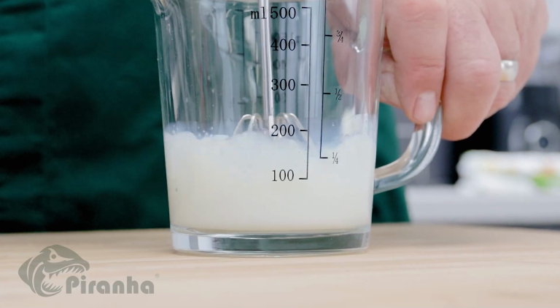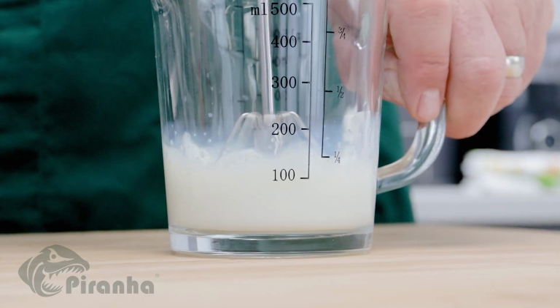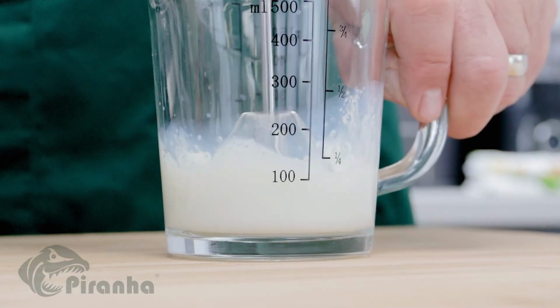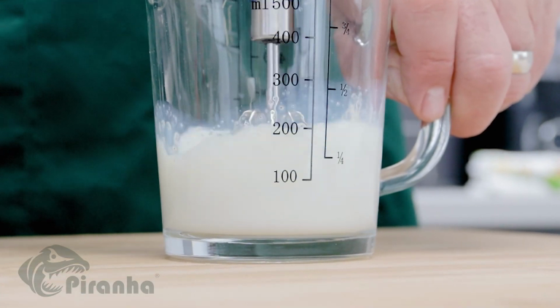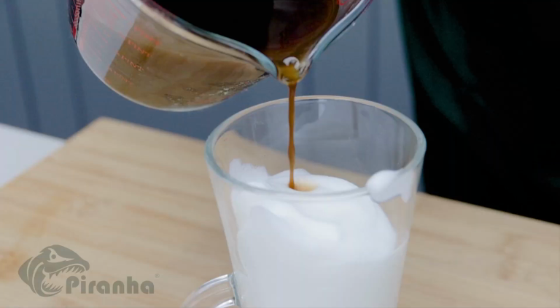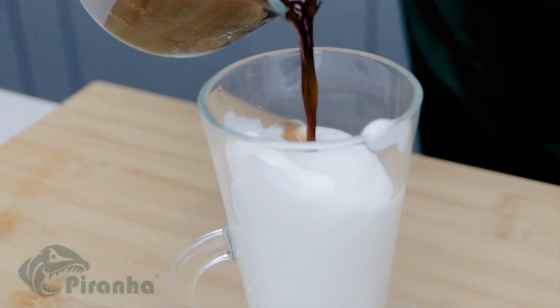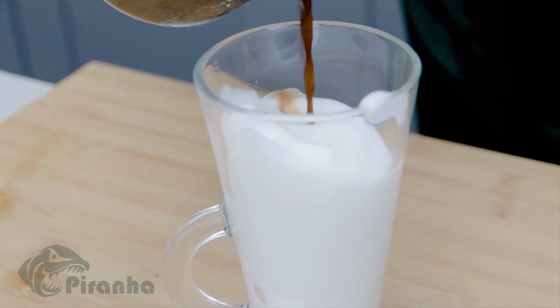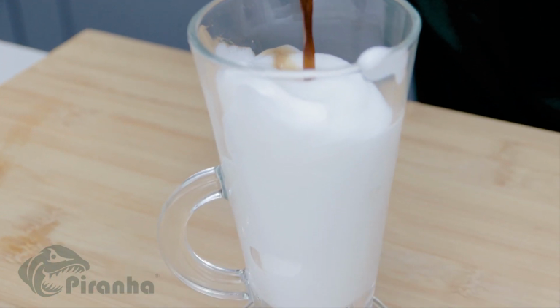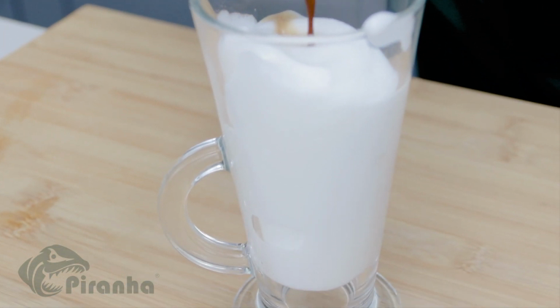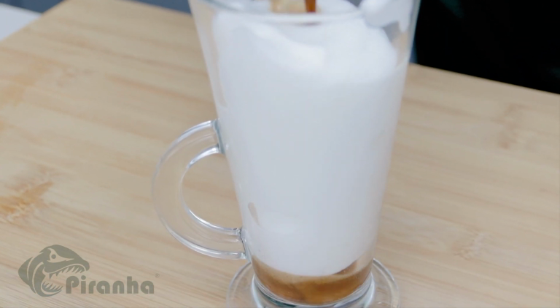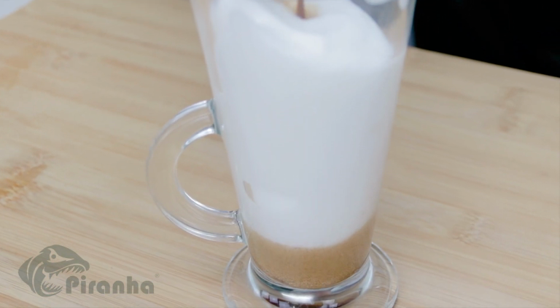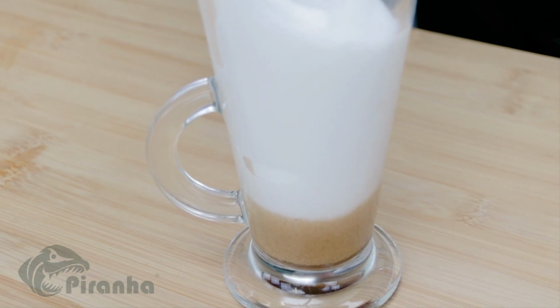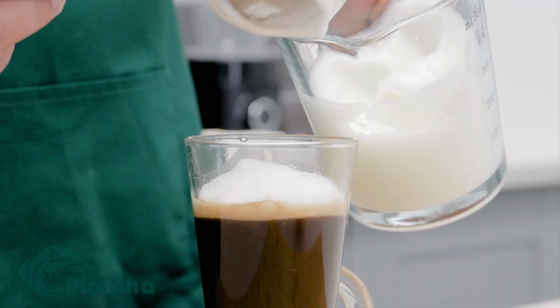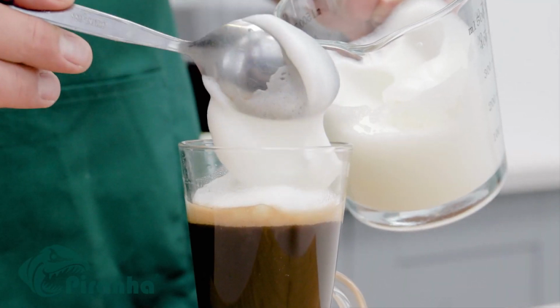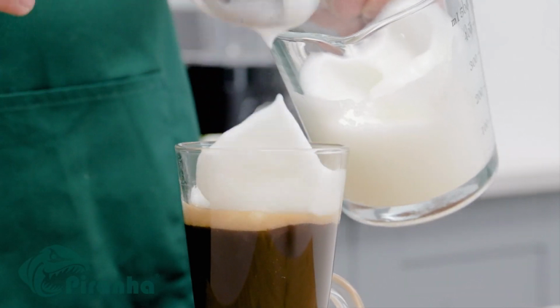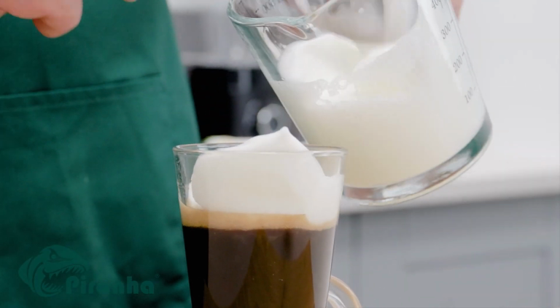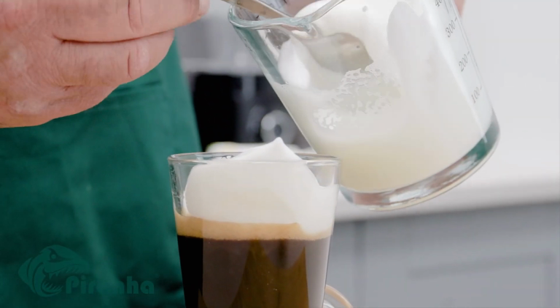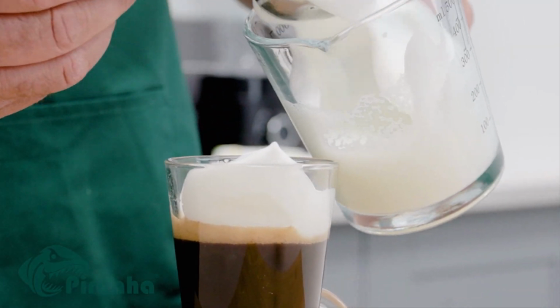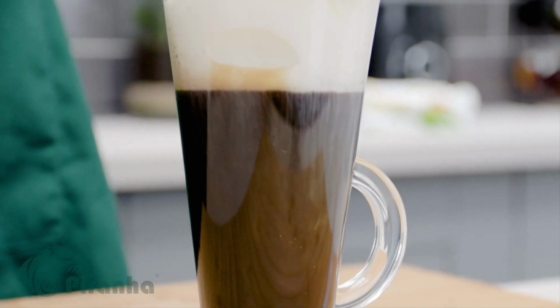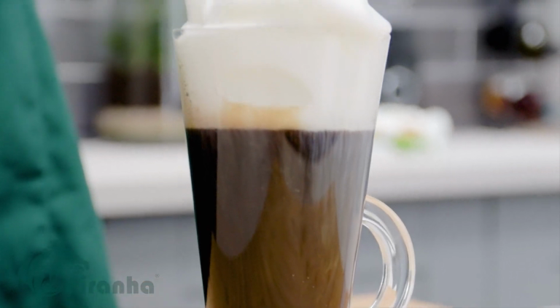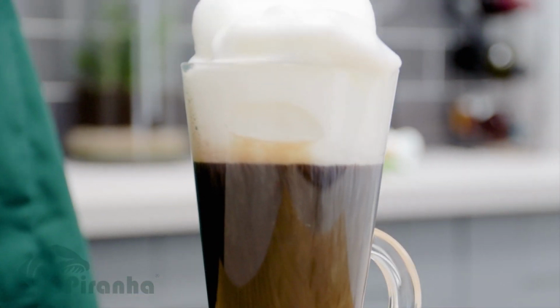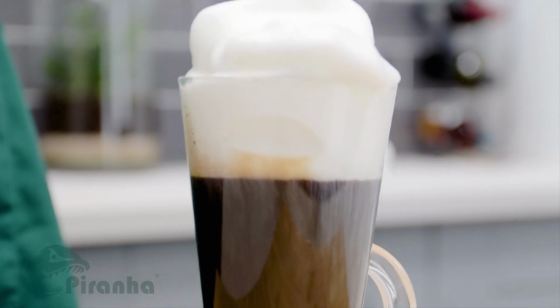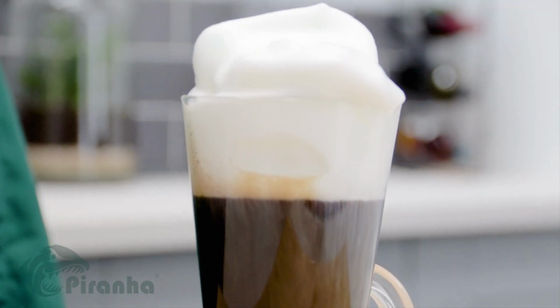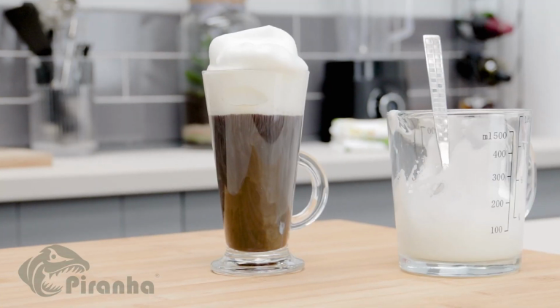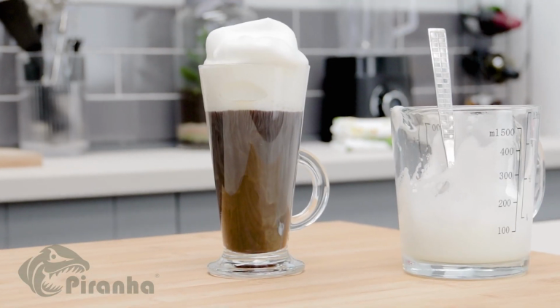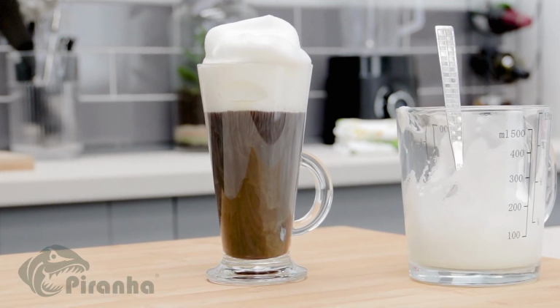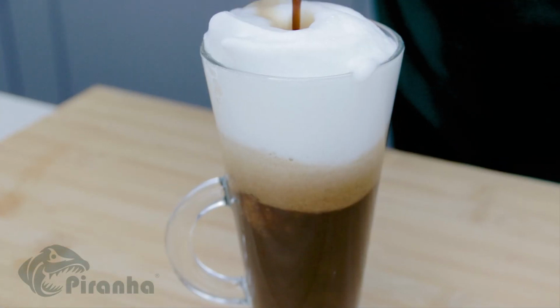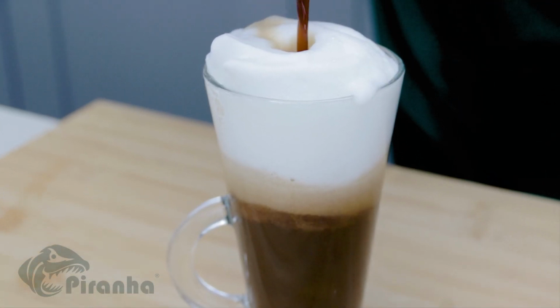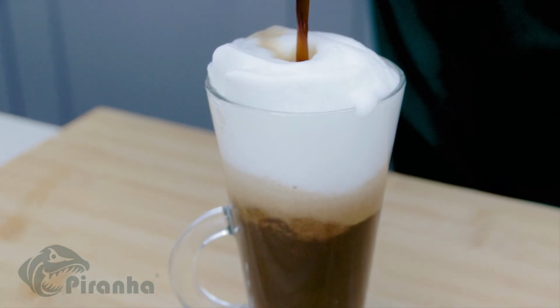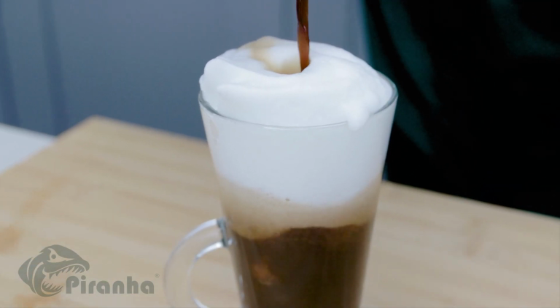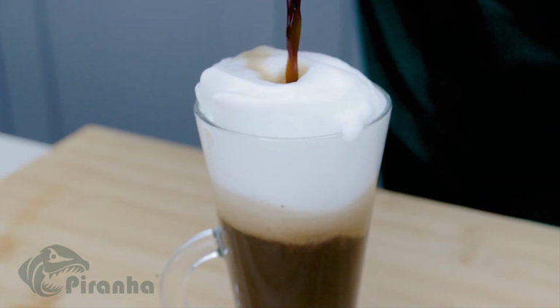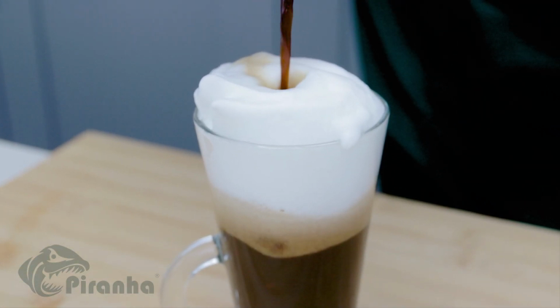Use hot or cold milk to make delicious lattes, macchiatos, cappuccinos and hot chocolates. The thick milk floats right on top of the coffee.